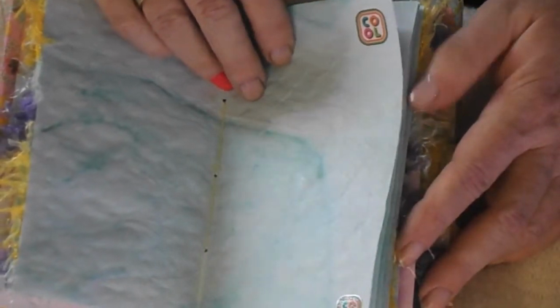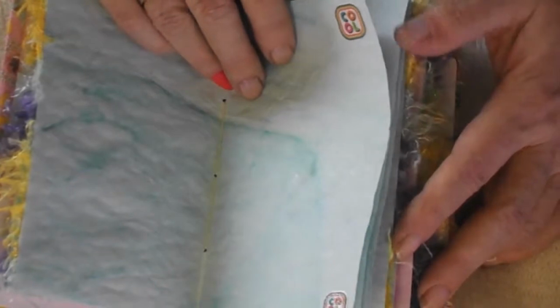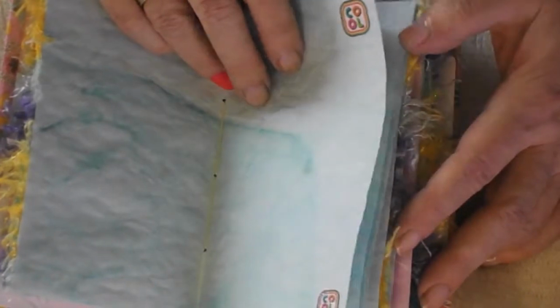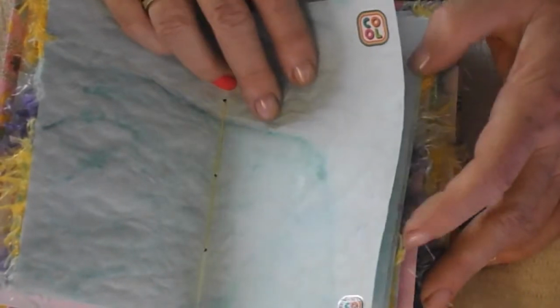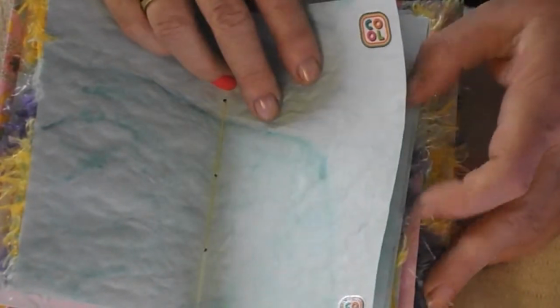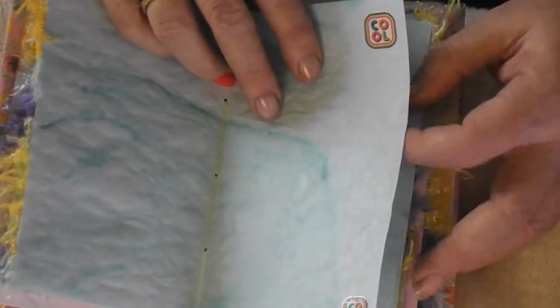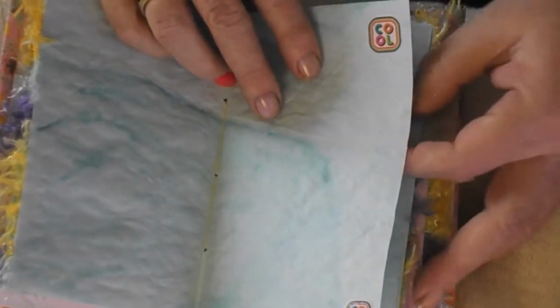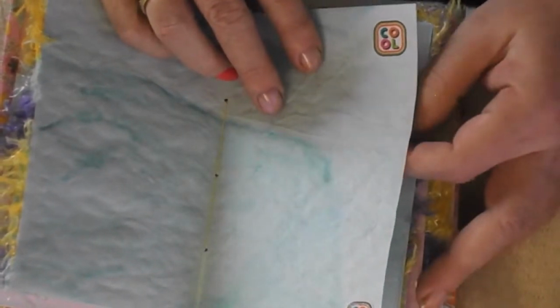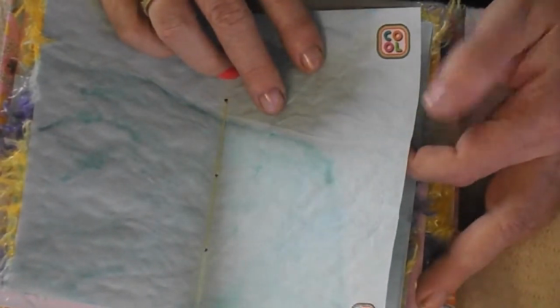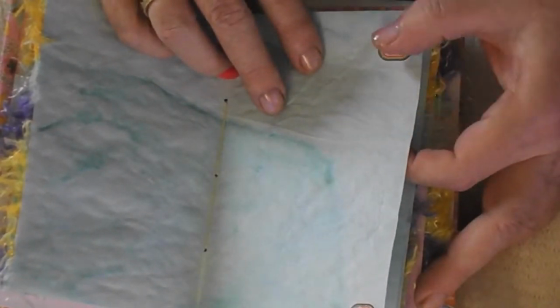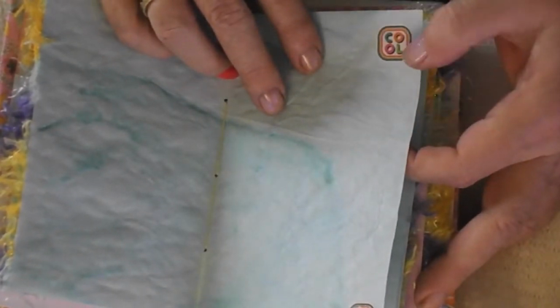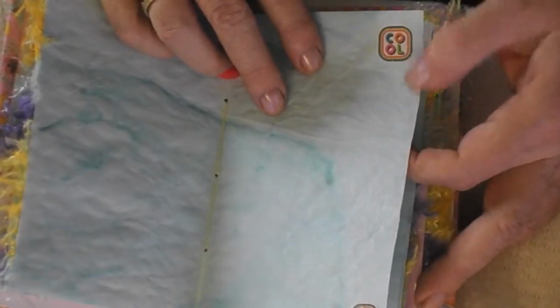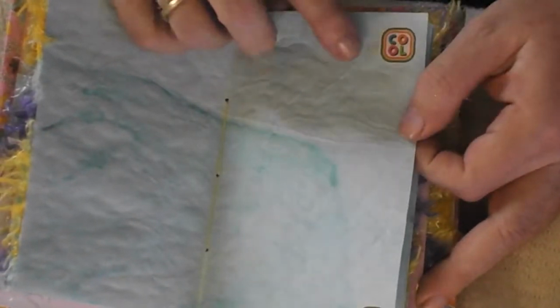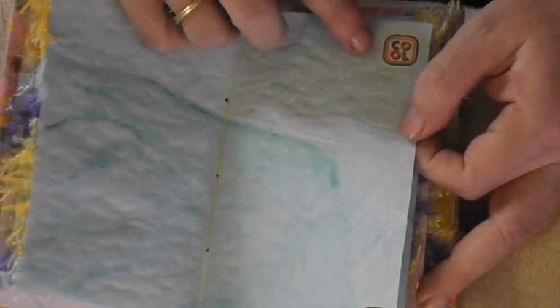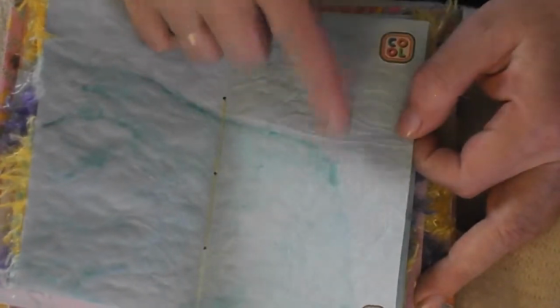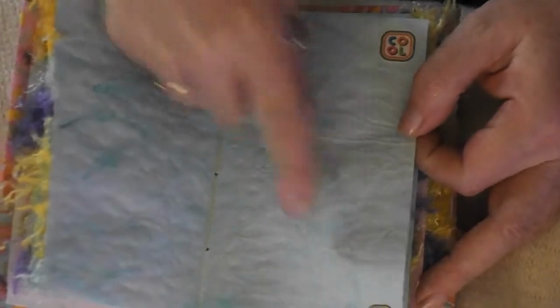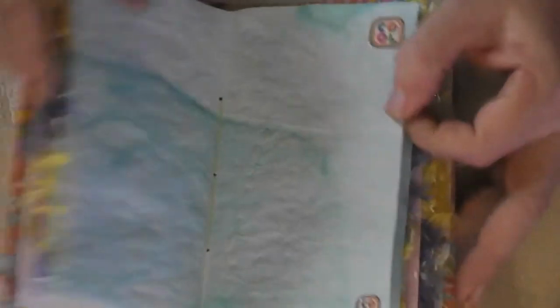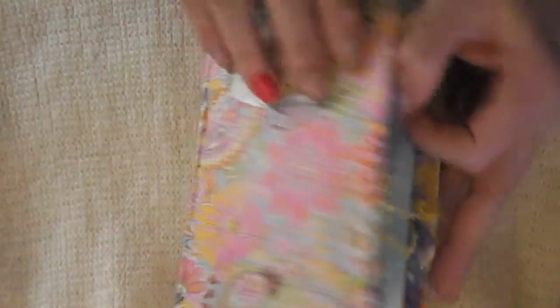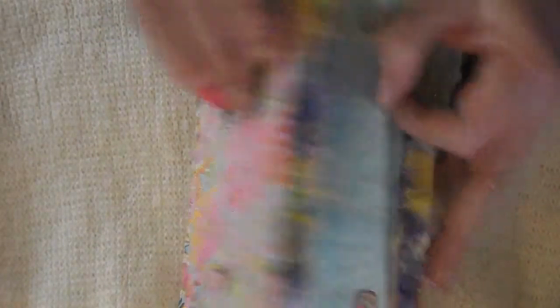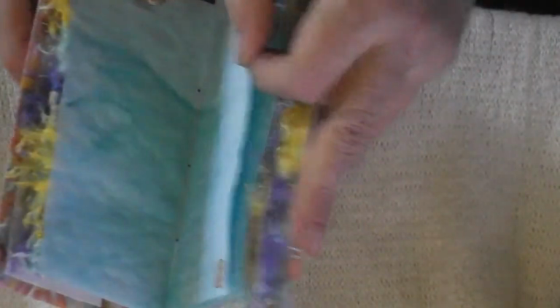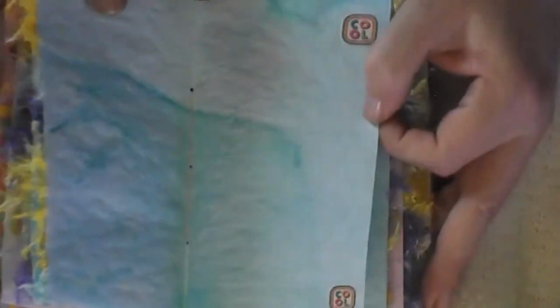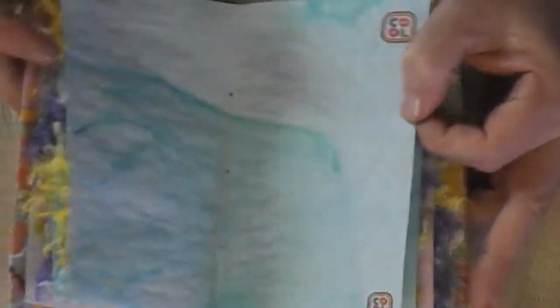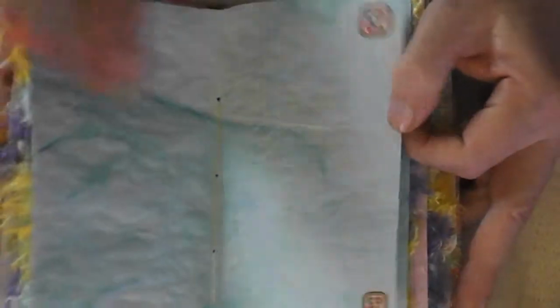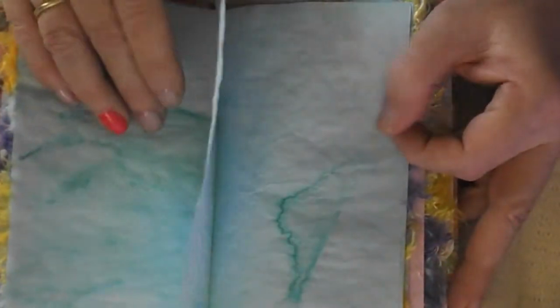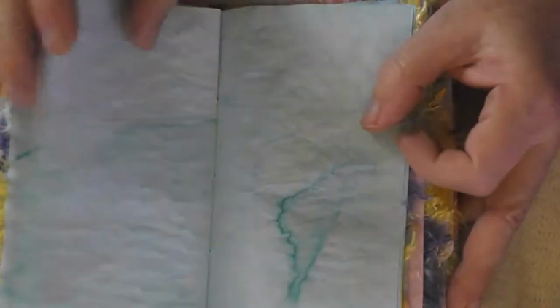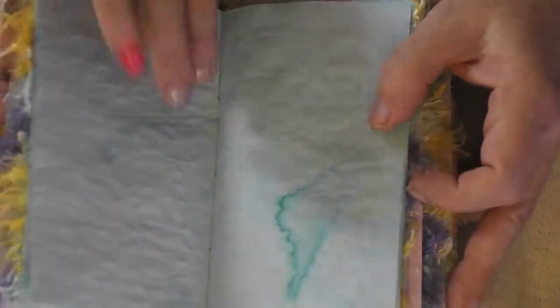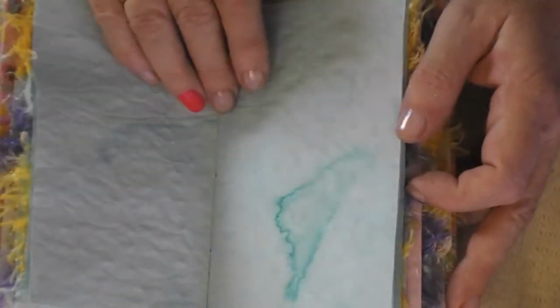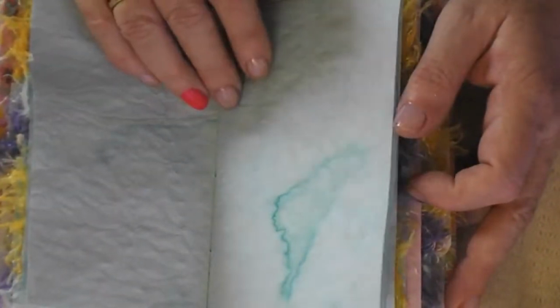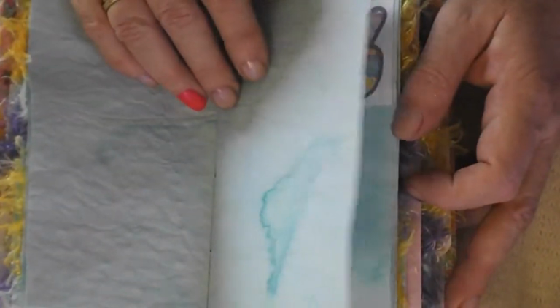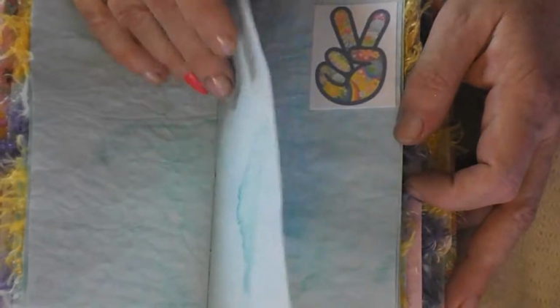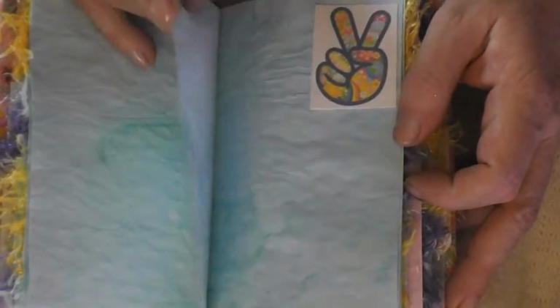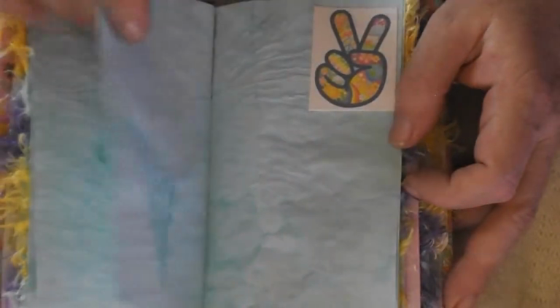I thought for a moment there, oh my God, they think she can't read. No, it says cool. But for me it's color color. This is all color color color, as the seventies were. Very, very colorful.